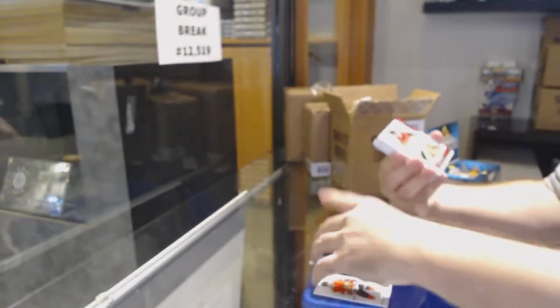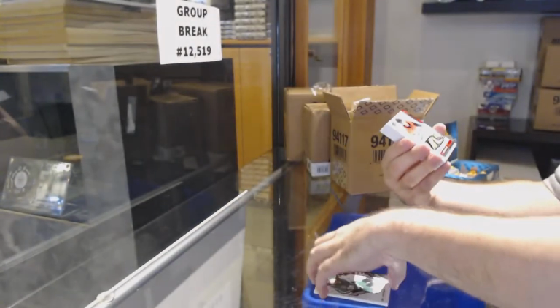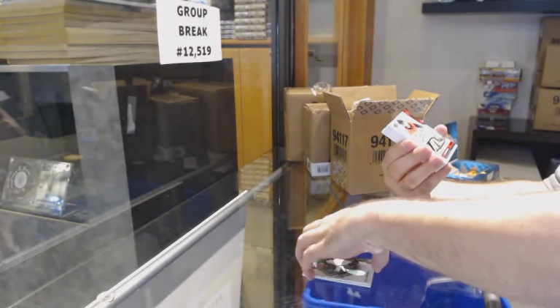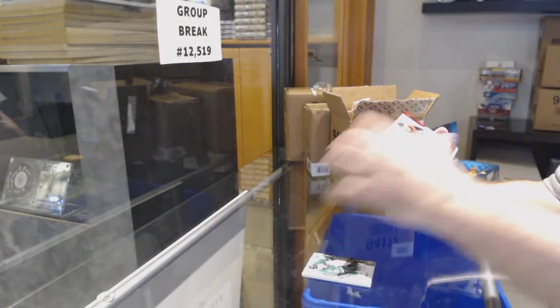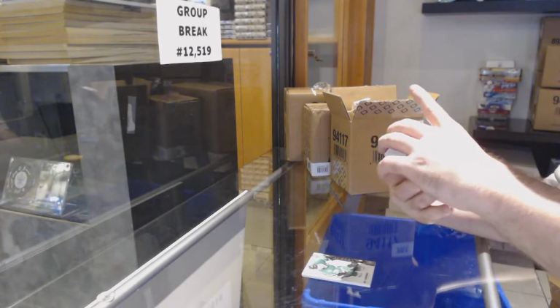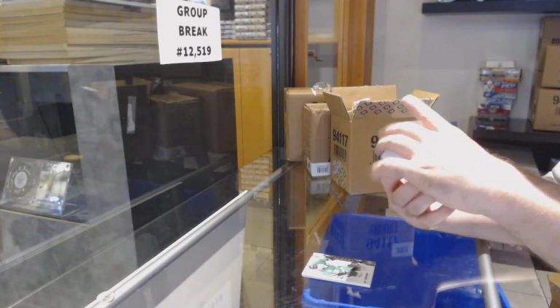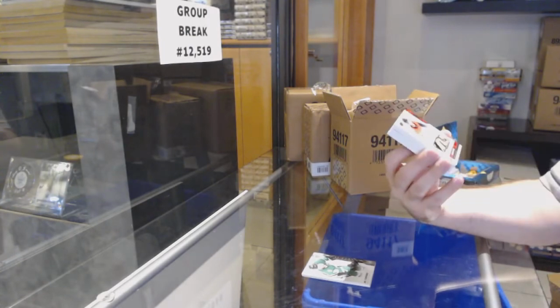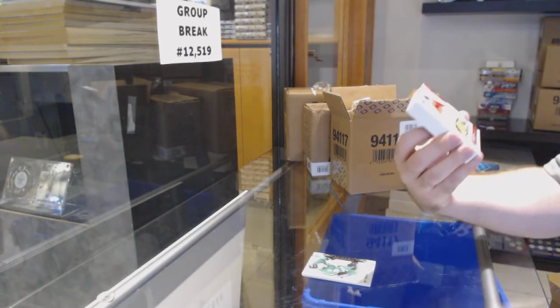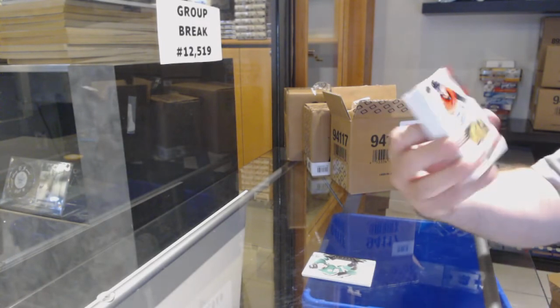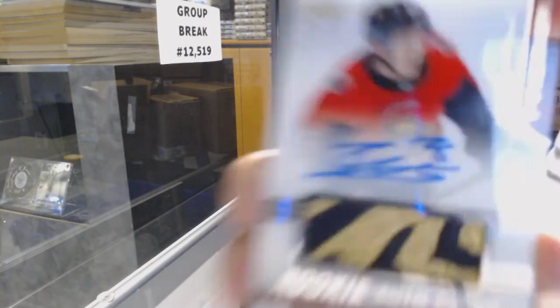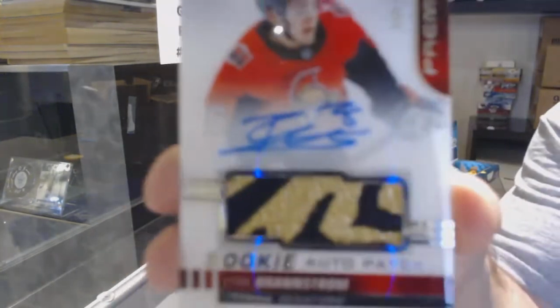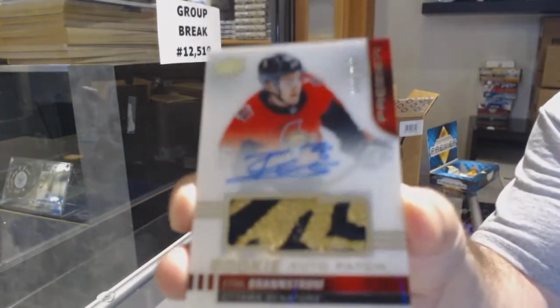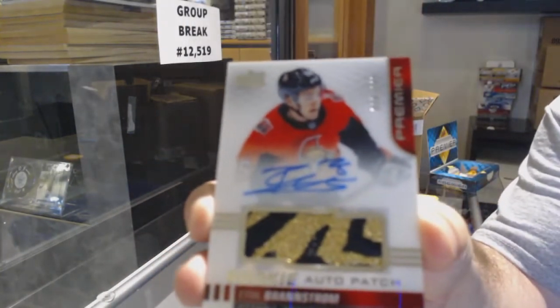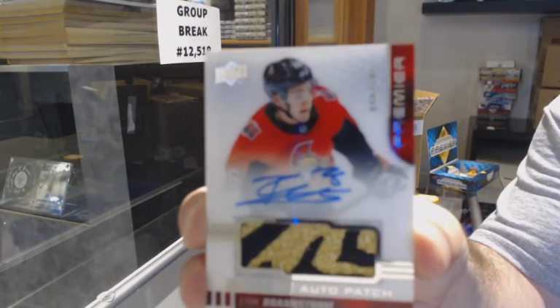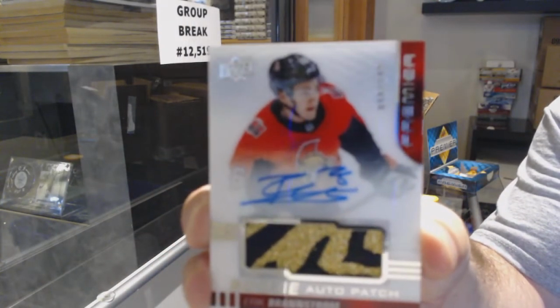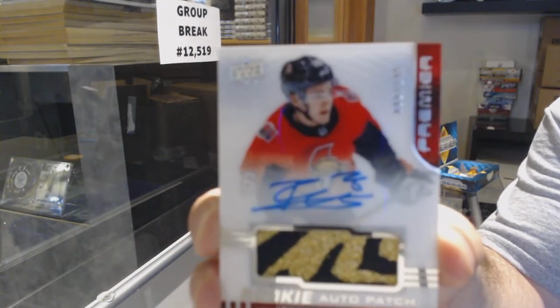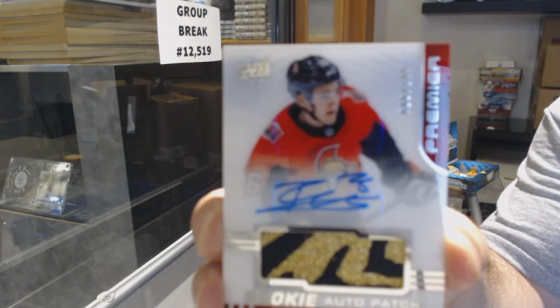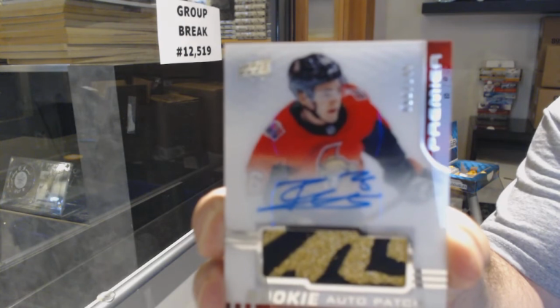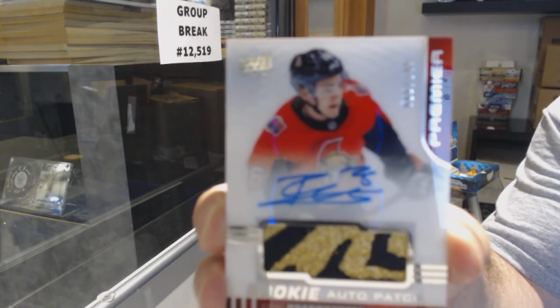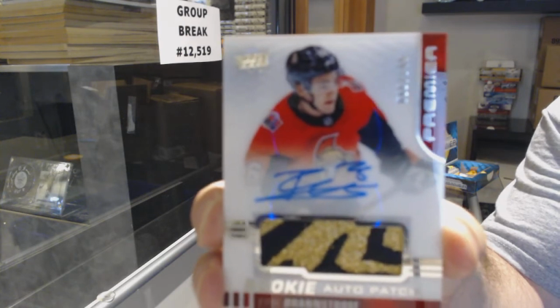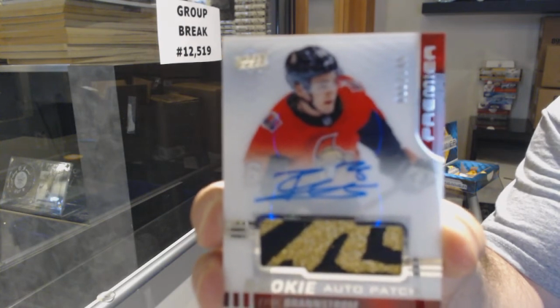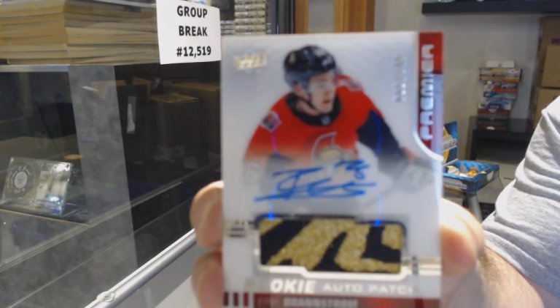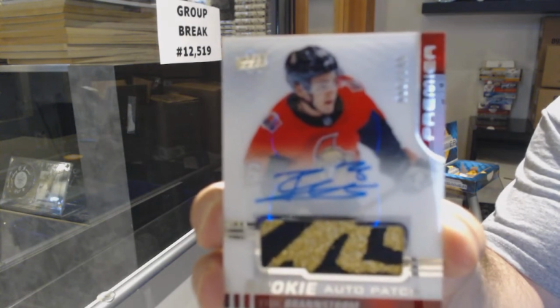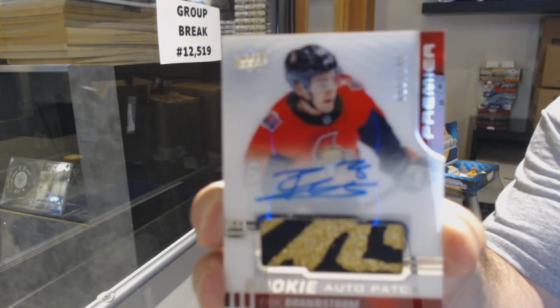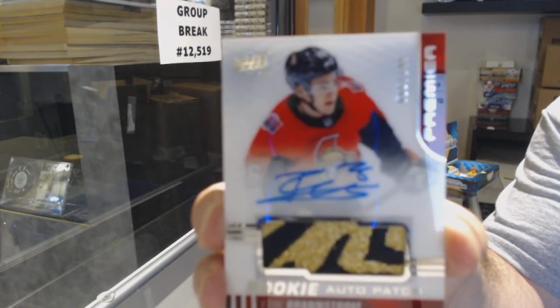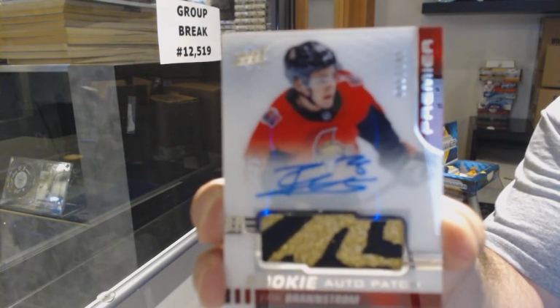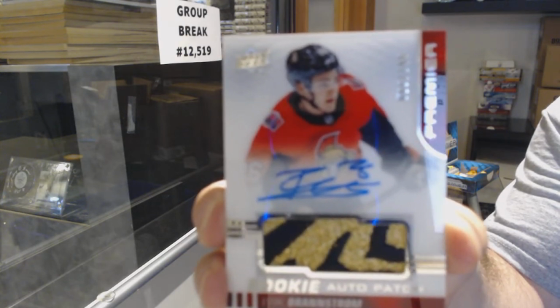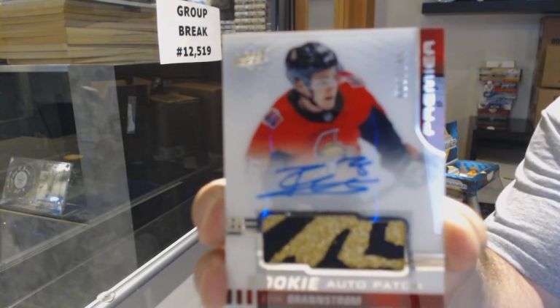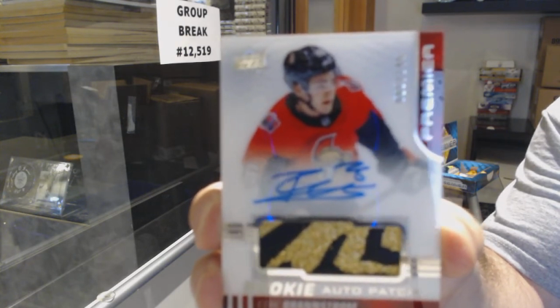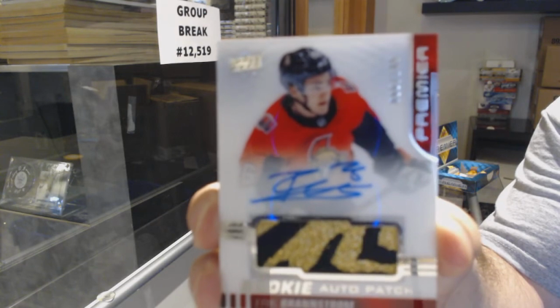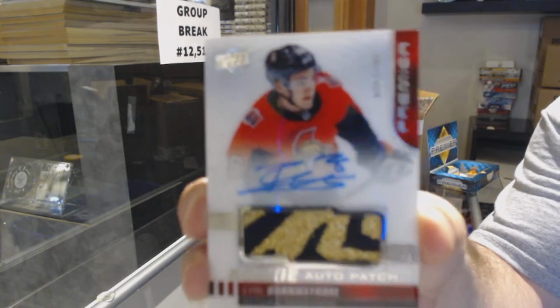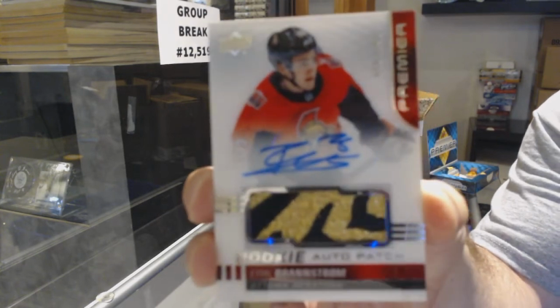We've got for the Hawks Alex DeBrincat $2.99, for the Dallas Stars Joel Esperance rookie. For the Ottawa Senators, rookie patch auto — here we go — Eric Branstrom at $1.49. Beautiful RPA.